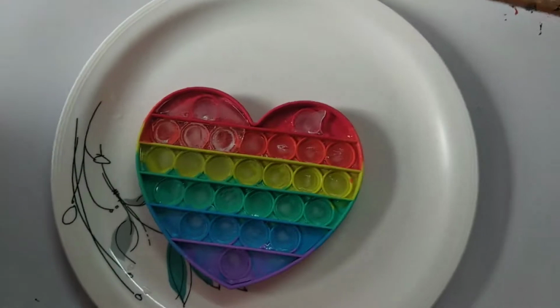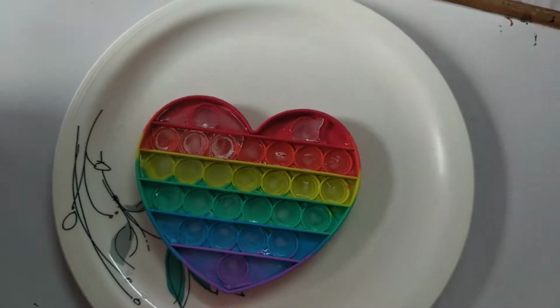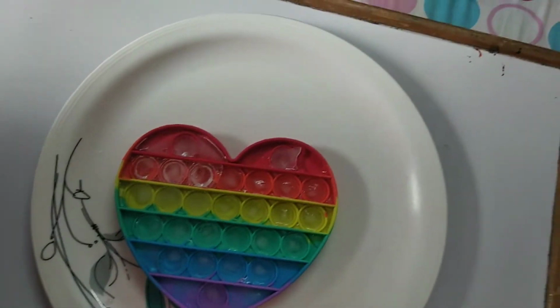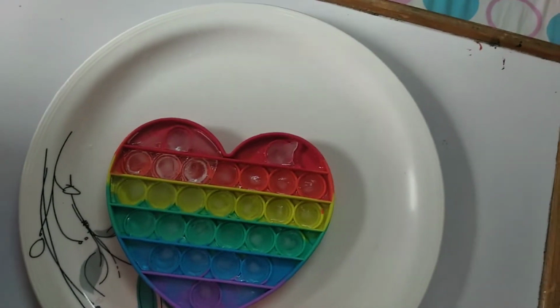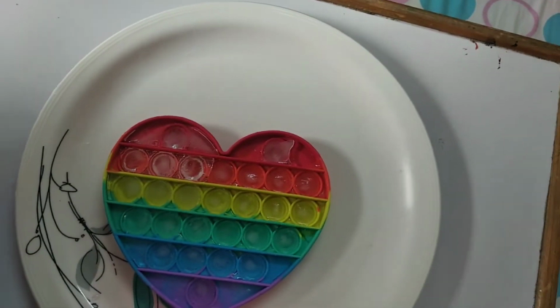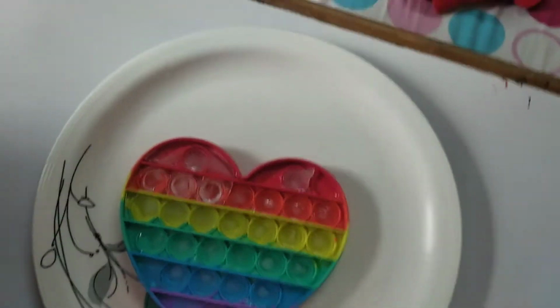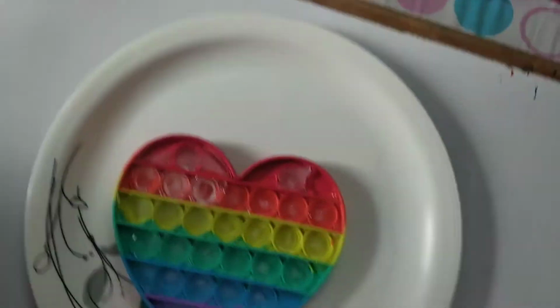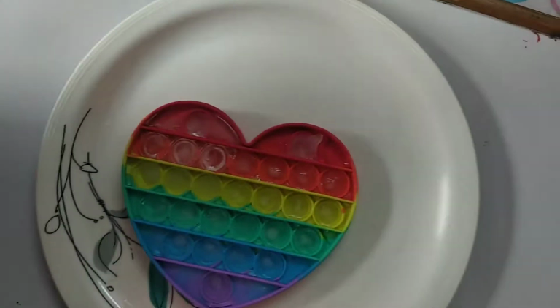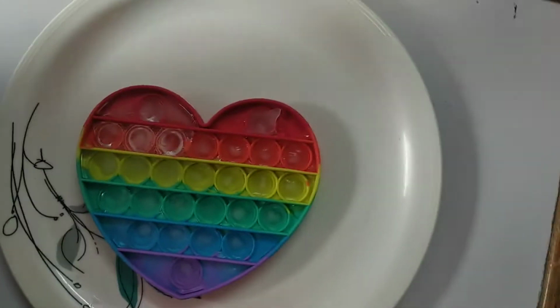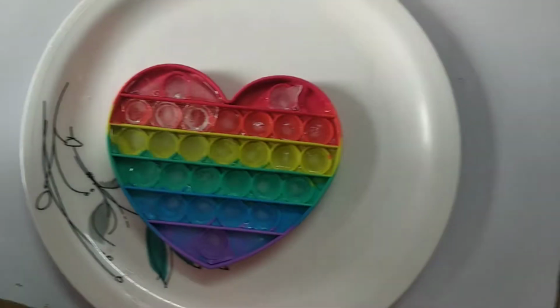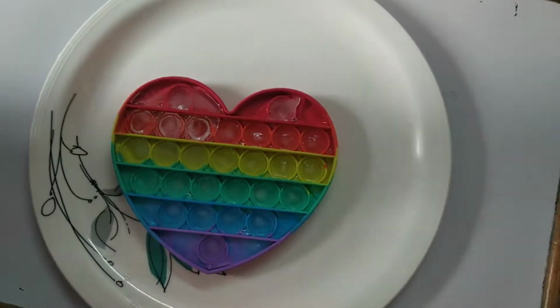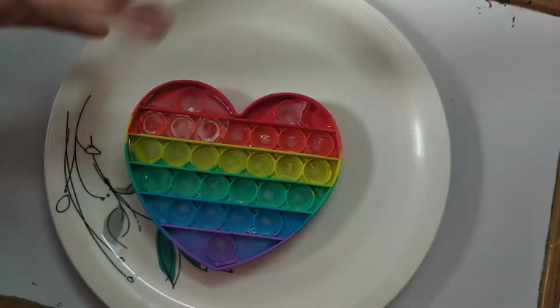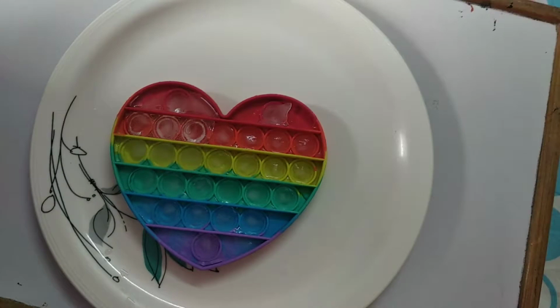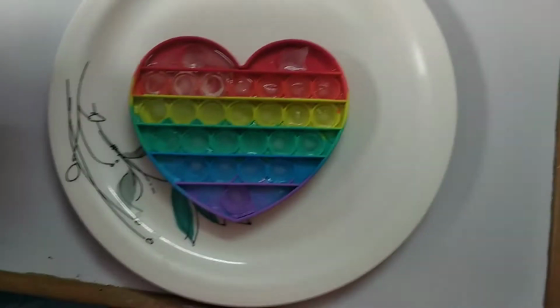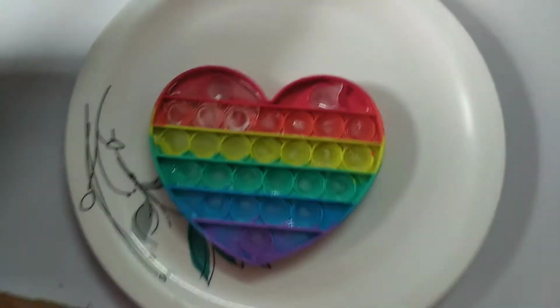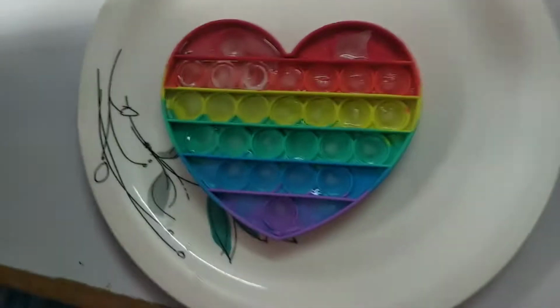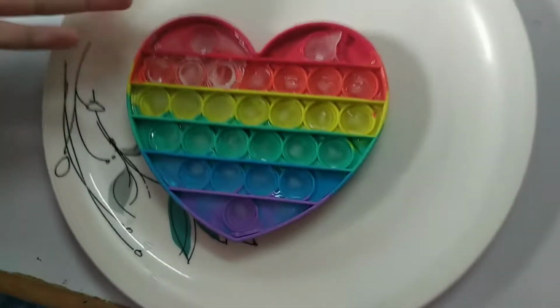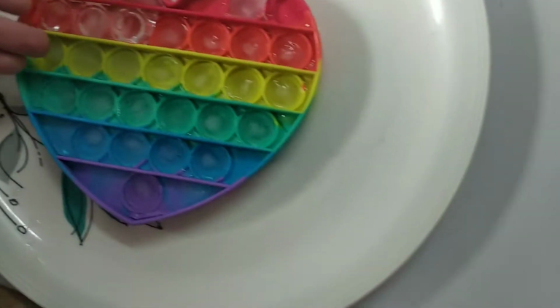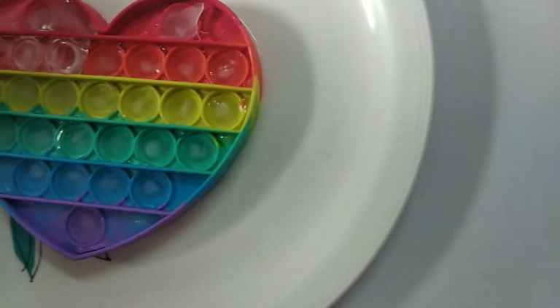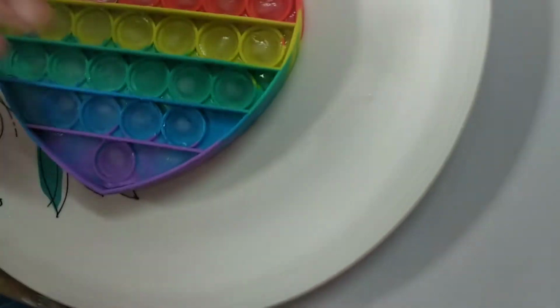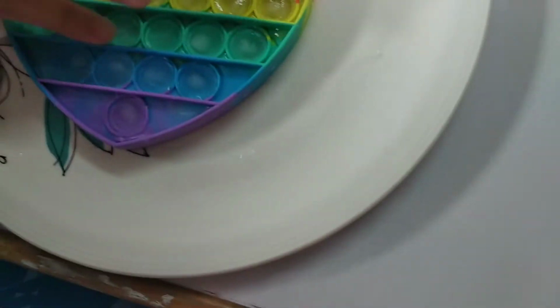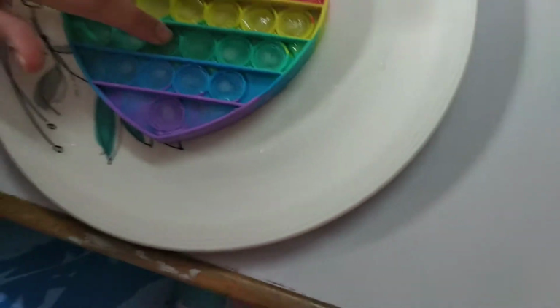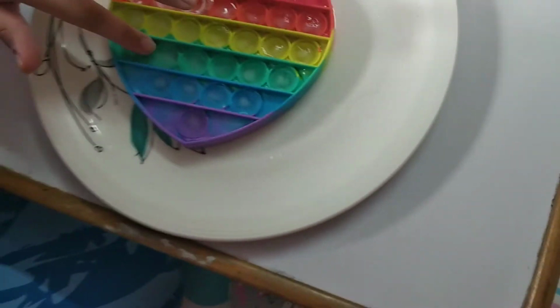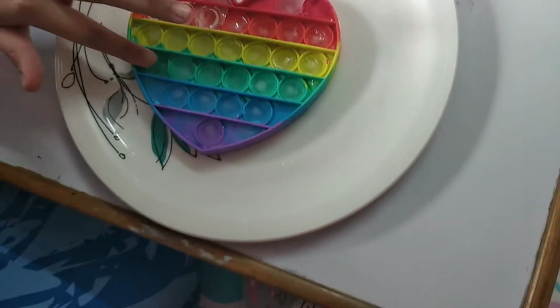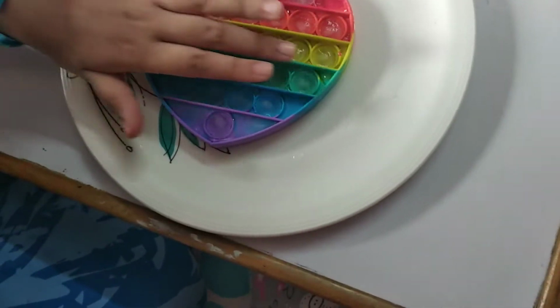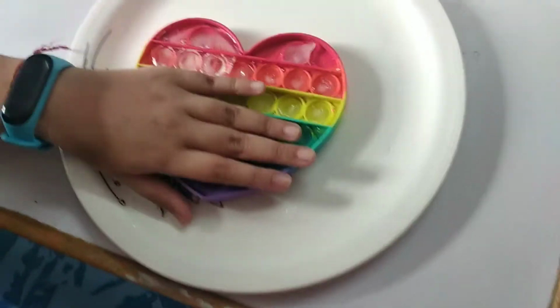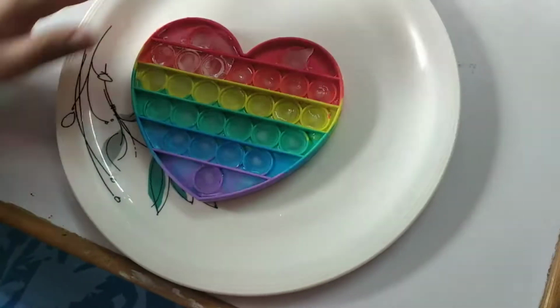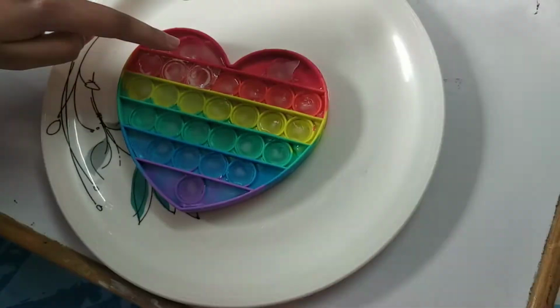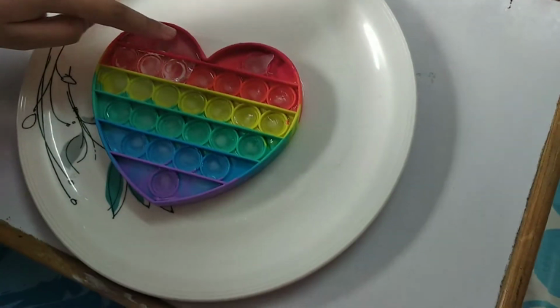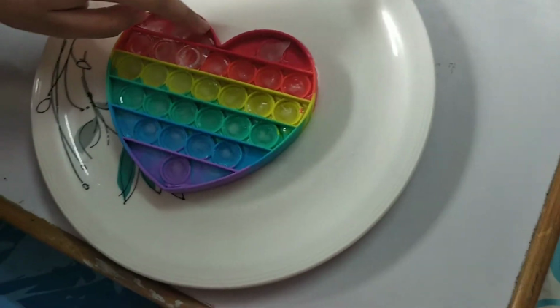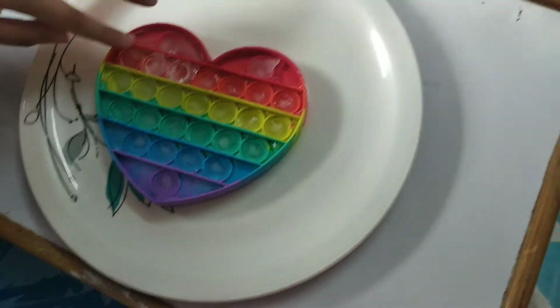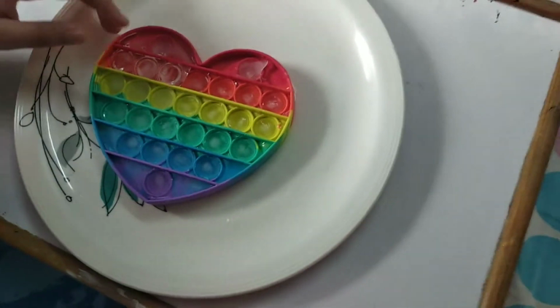Hi guys, welcome back to our channel. So today we put water in our puppet. Then we freeze it in the freezer. So we are now going to try to take out the perfect shape.